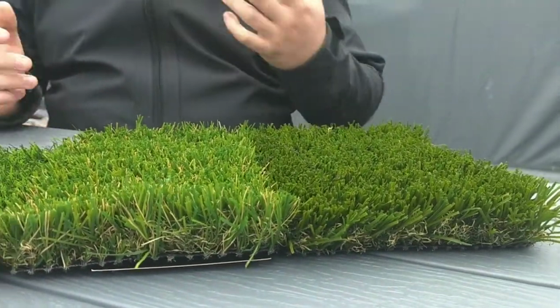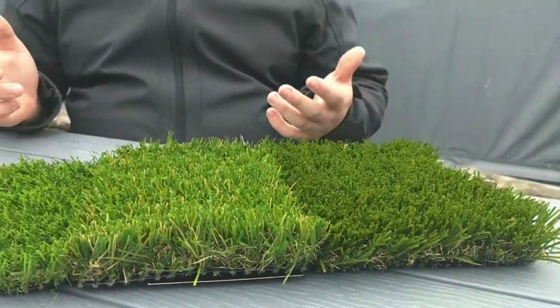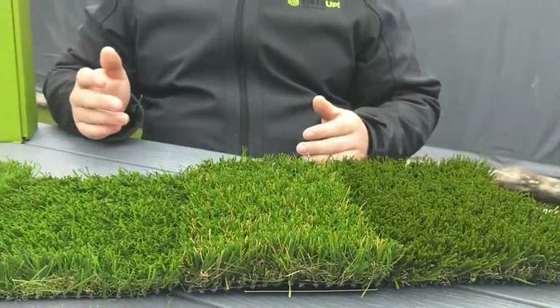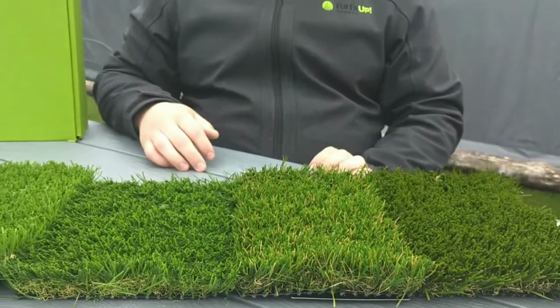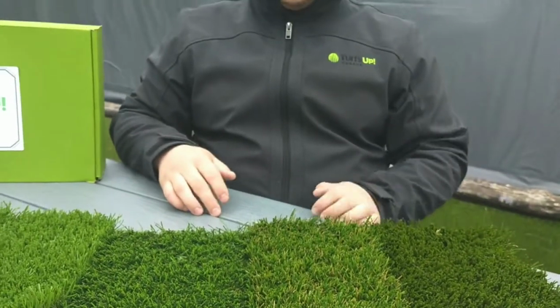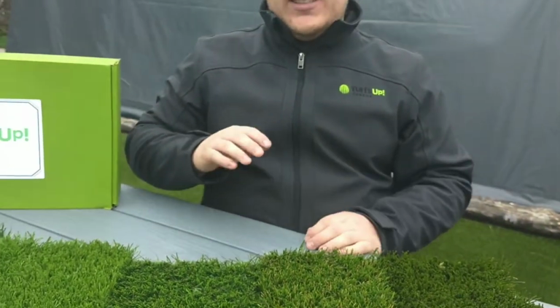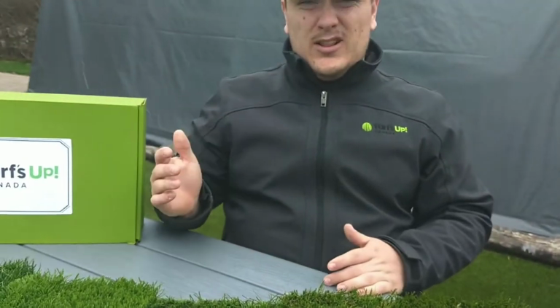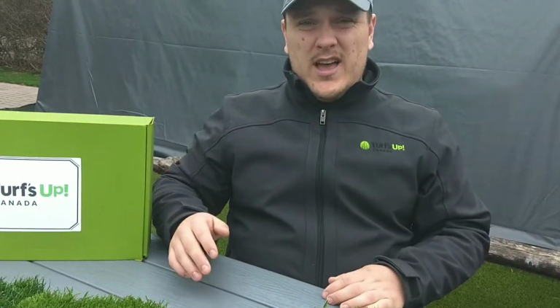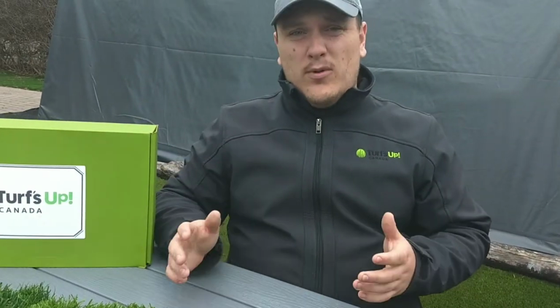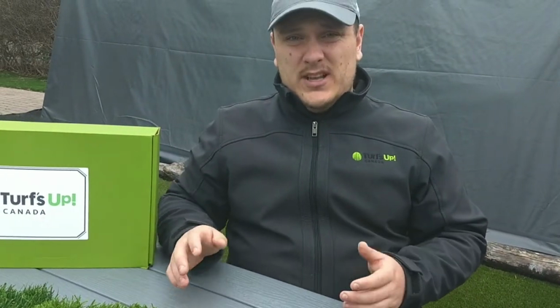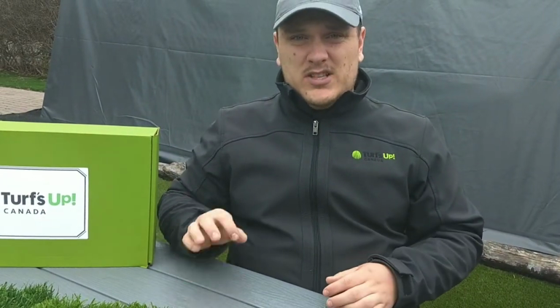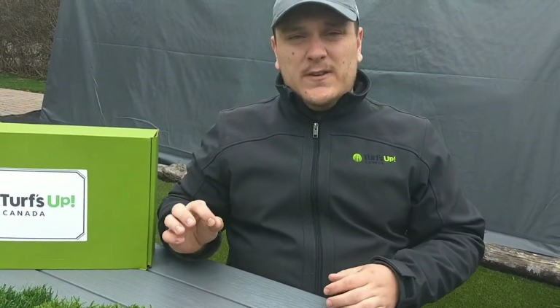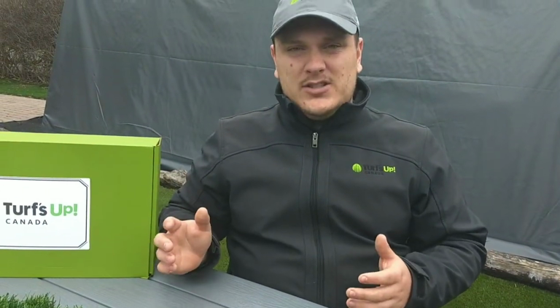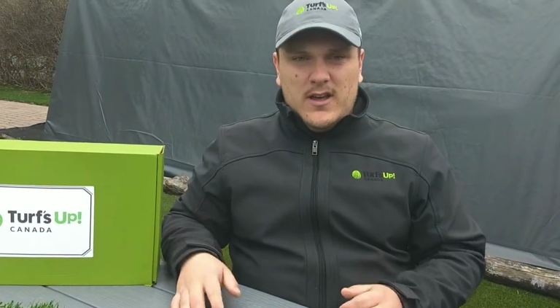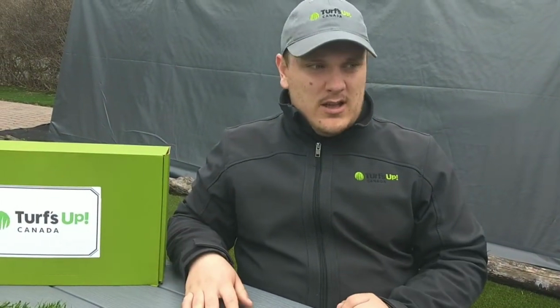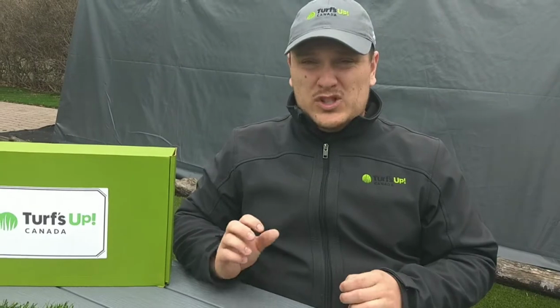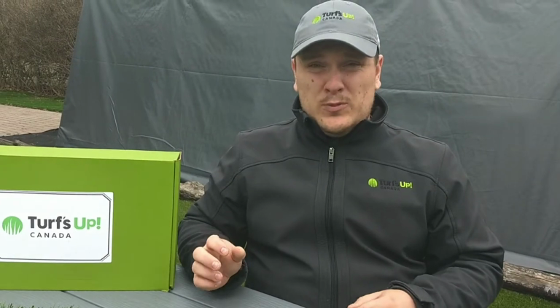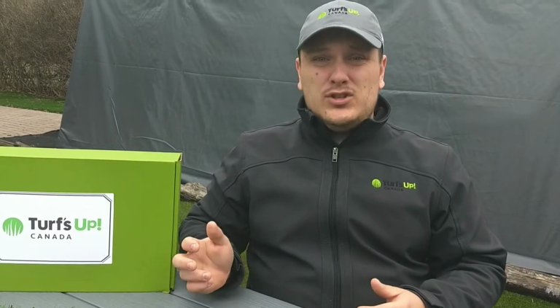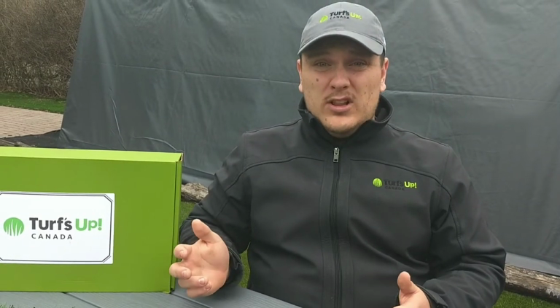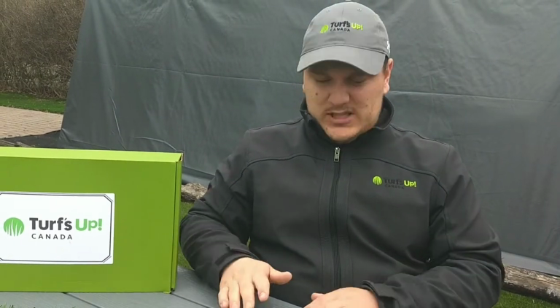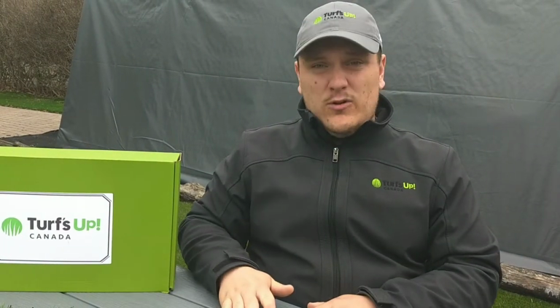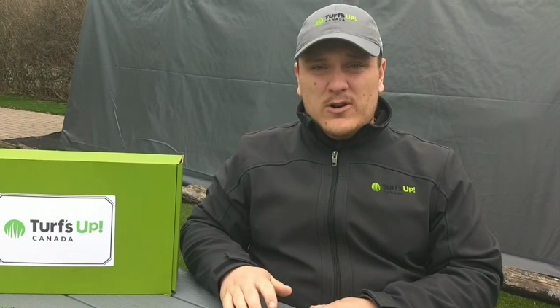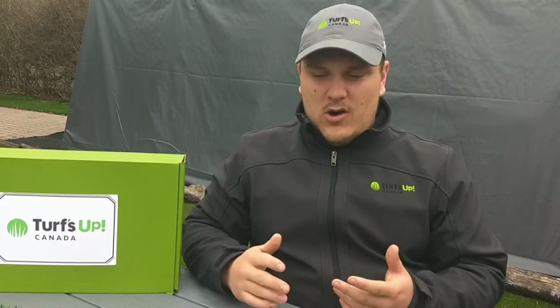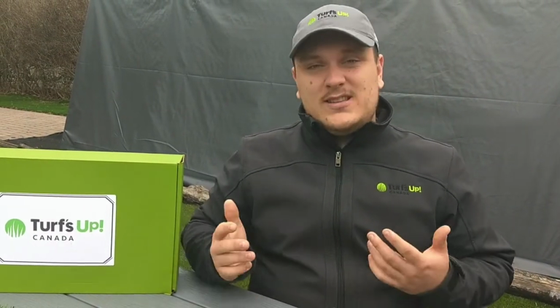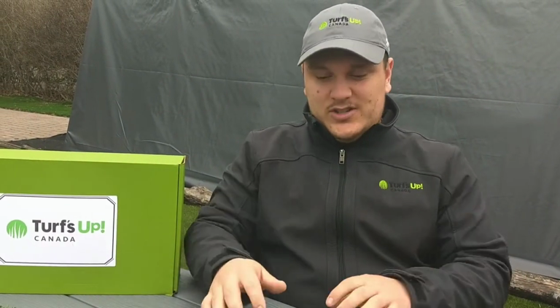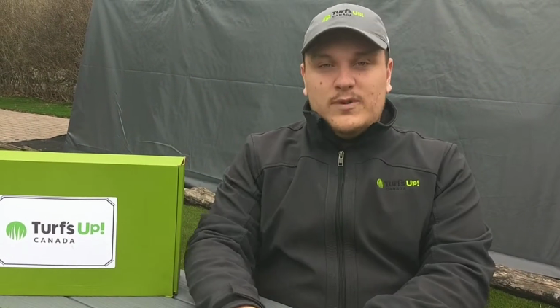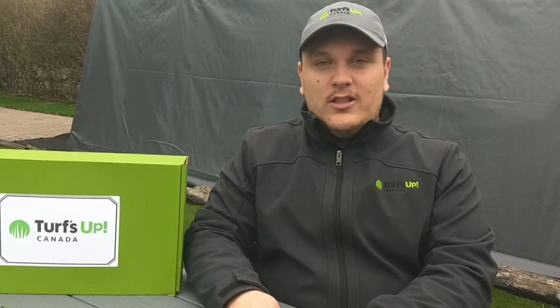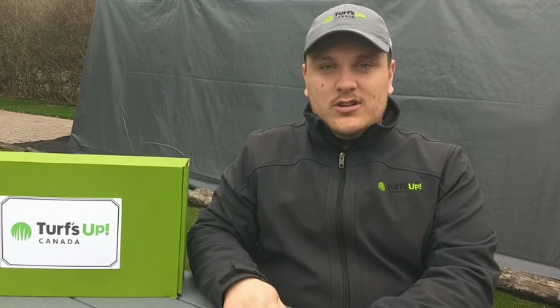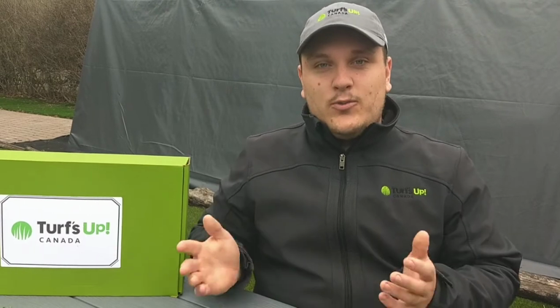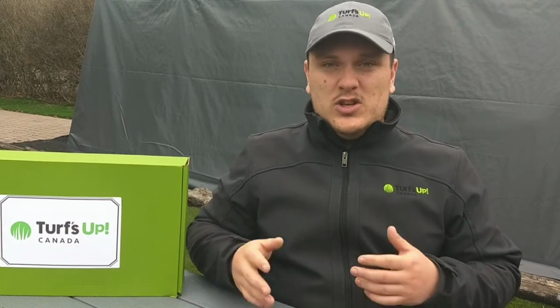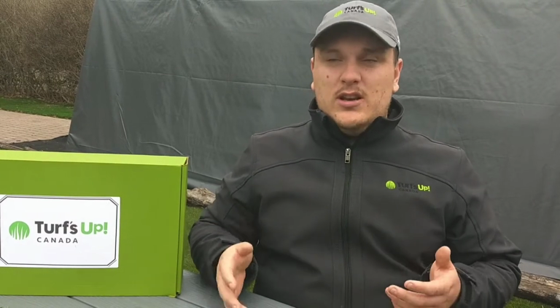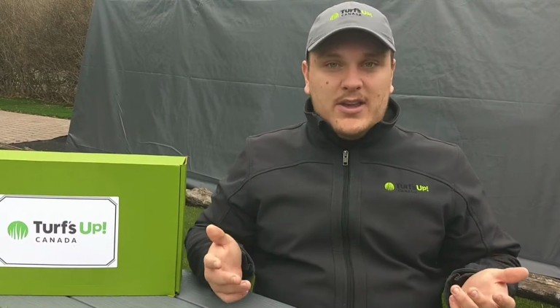At 1.25 inches — and anything lower than that — you're probably dealing with a specific pet turf, something with super high durability because of its low fibers. However, the aesthetic is not going to be long and lush like the products that you would need in a backyard.